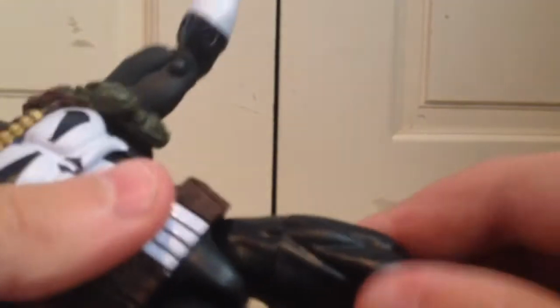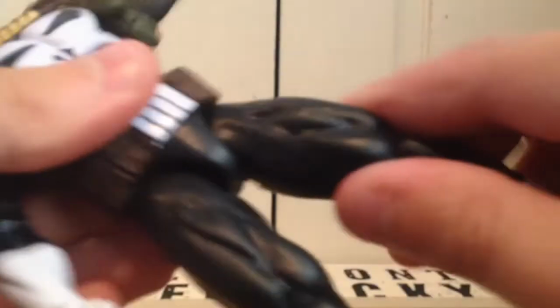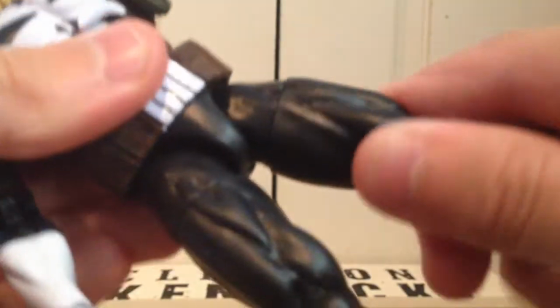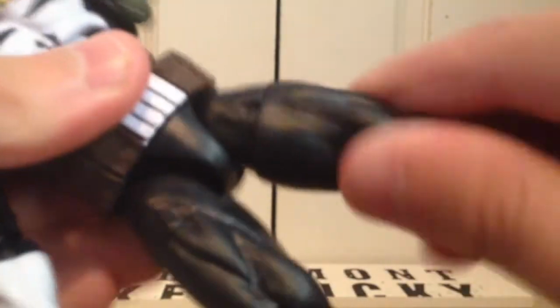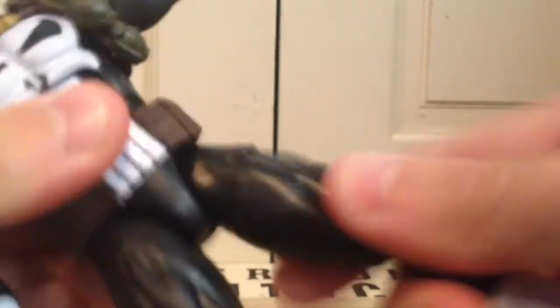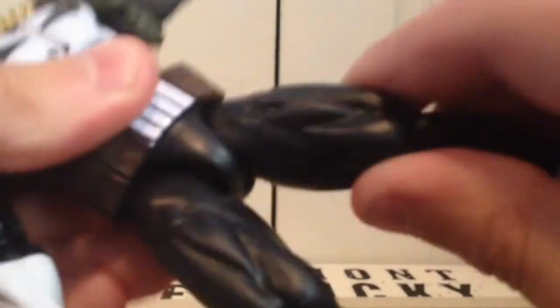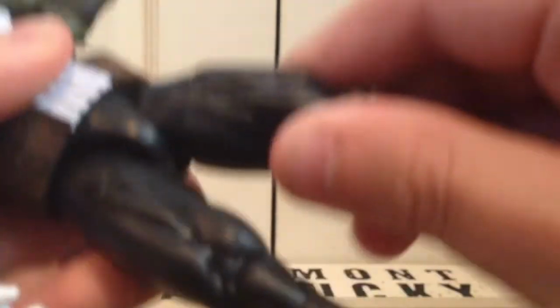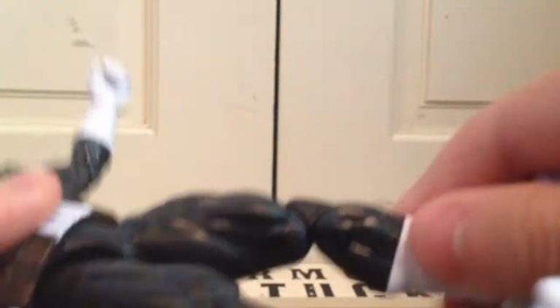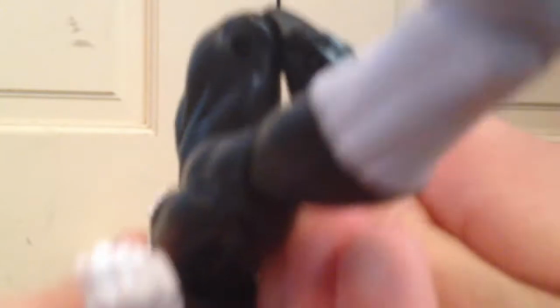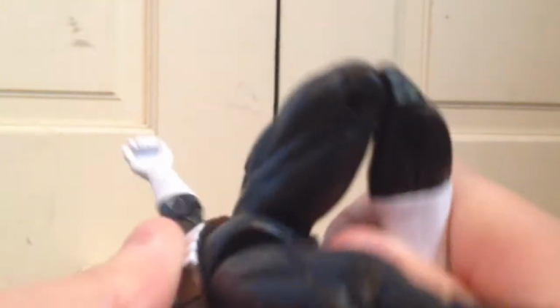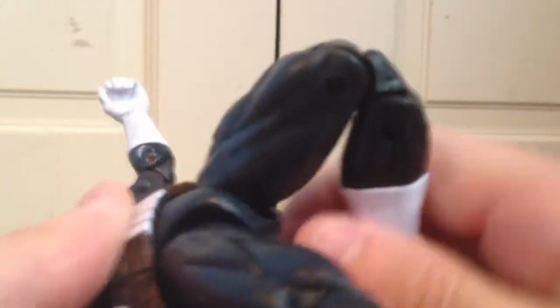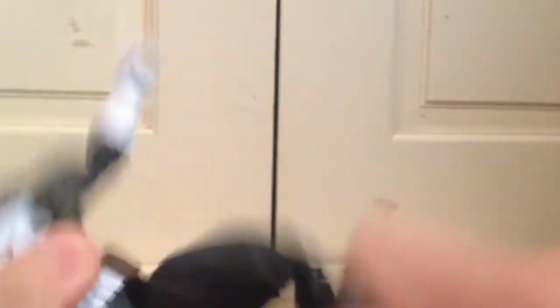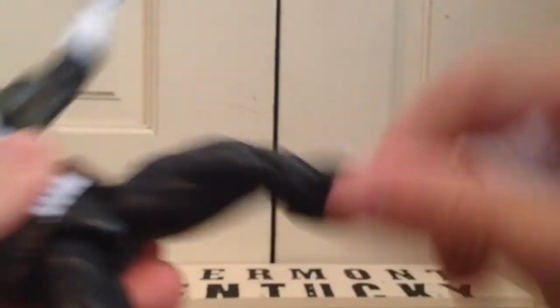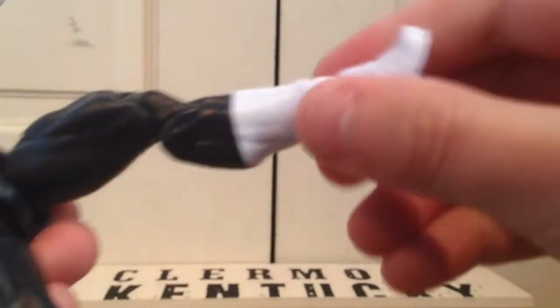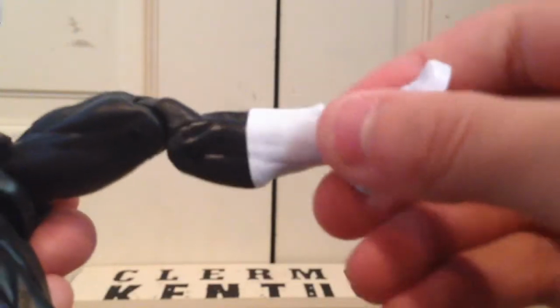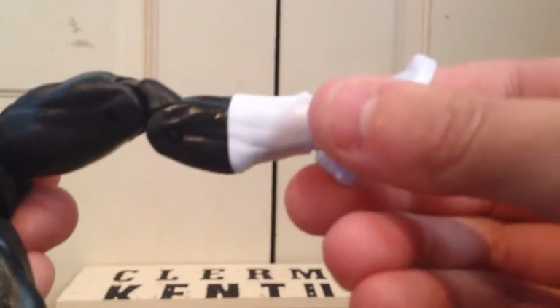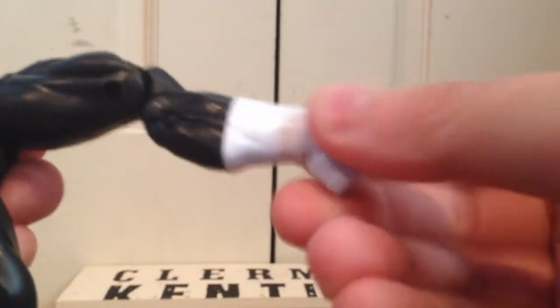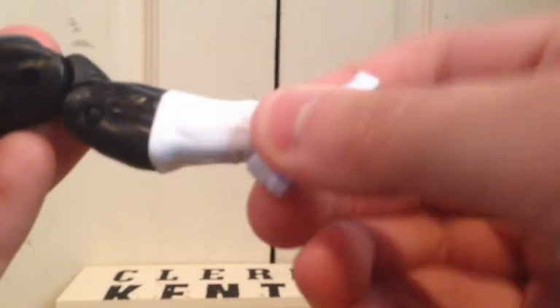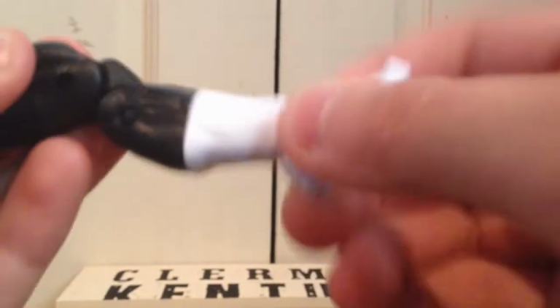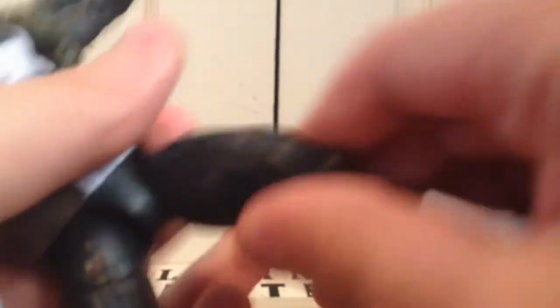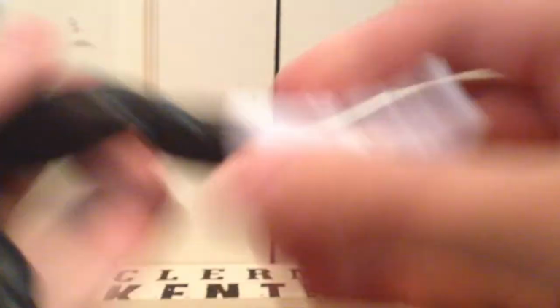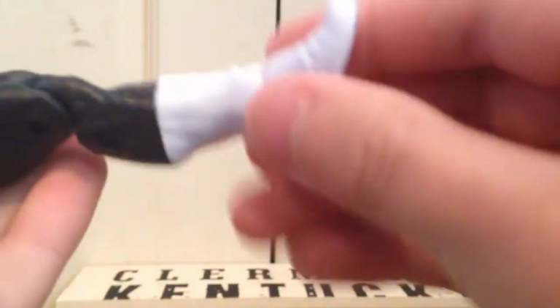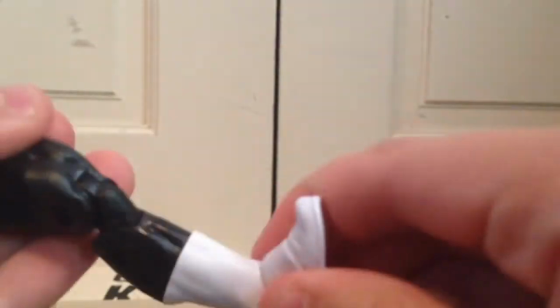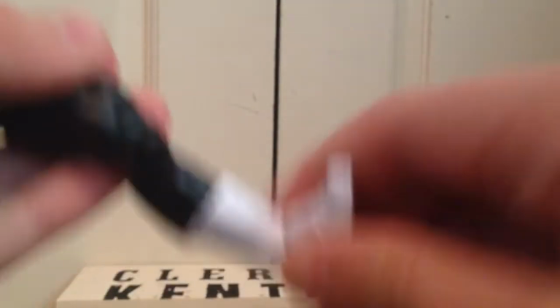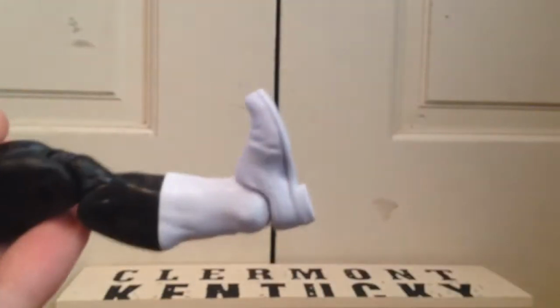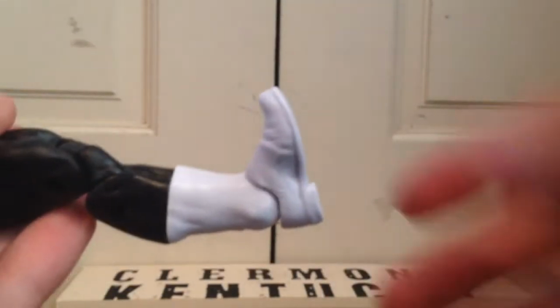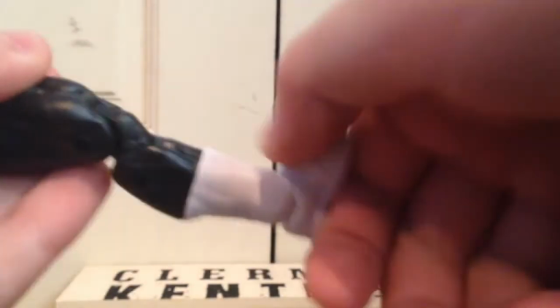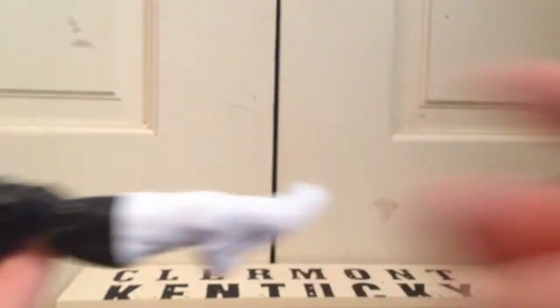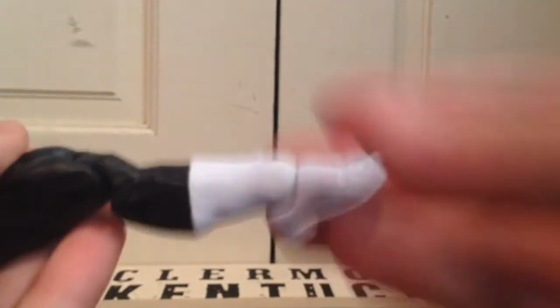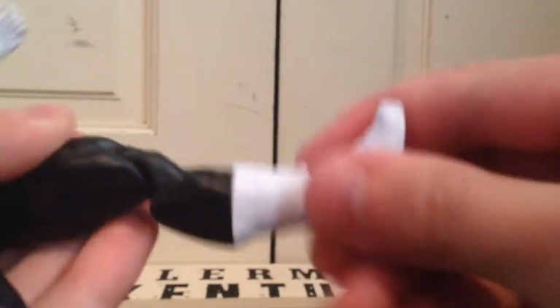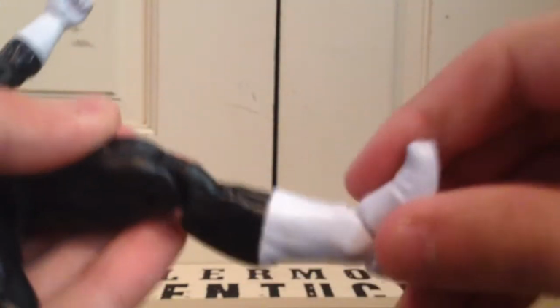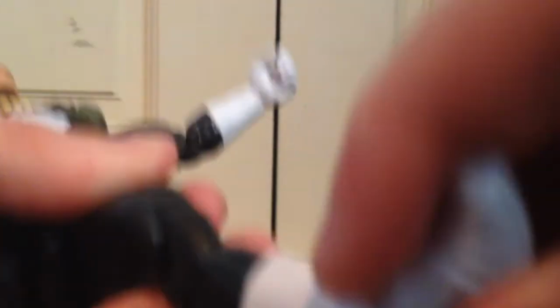He has a leg swivel right here and double jointed knees. He has calf rotation. His feet hinge up and down, and he has ankle pivot.